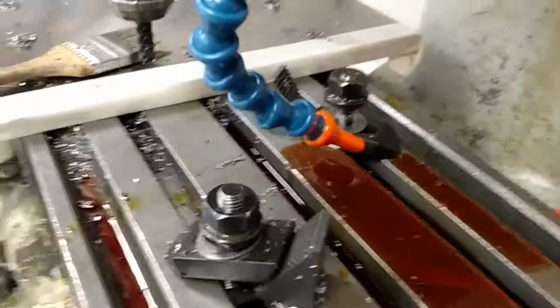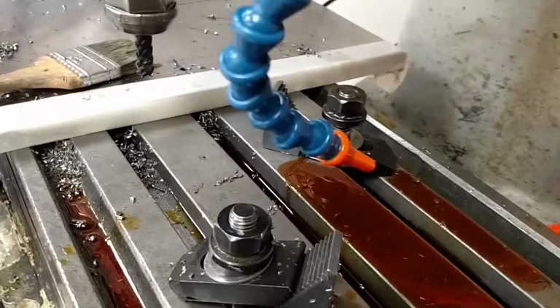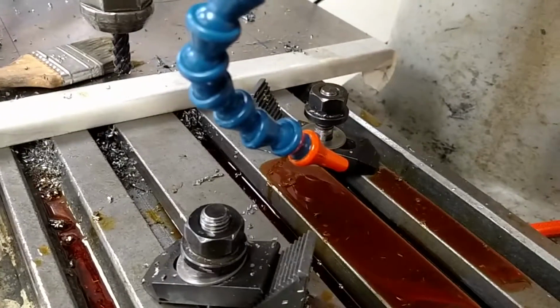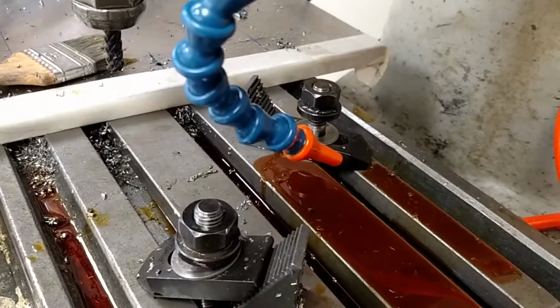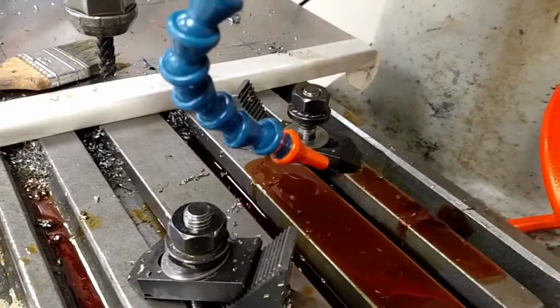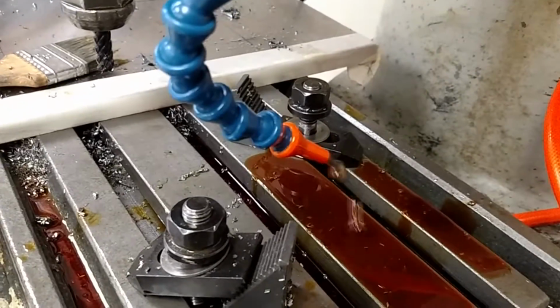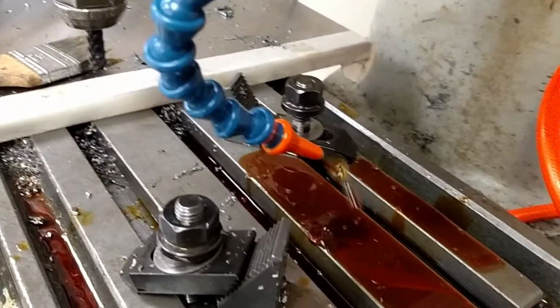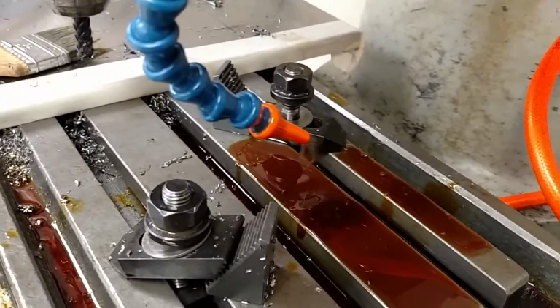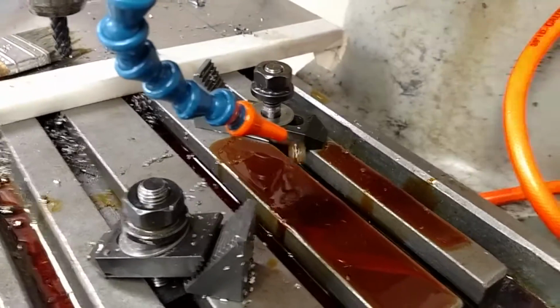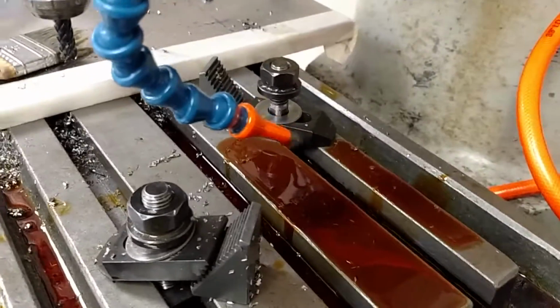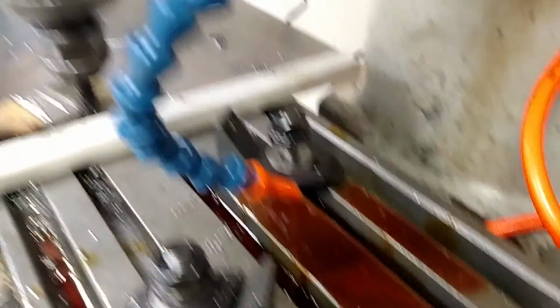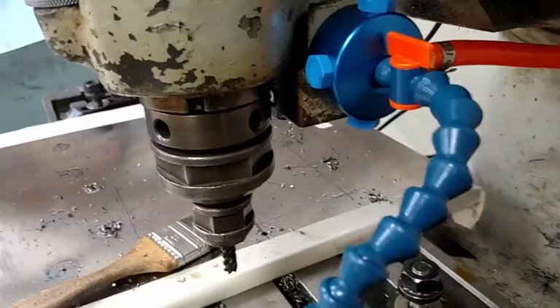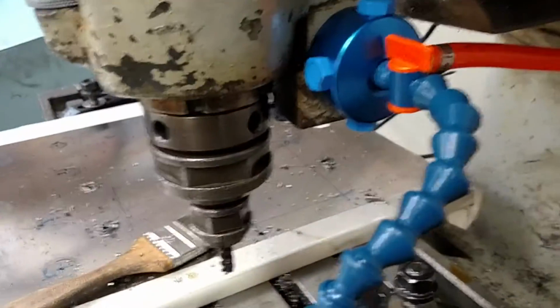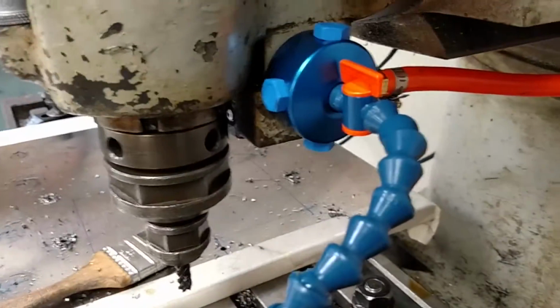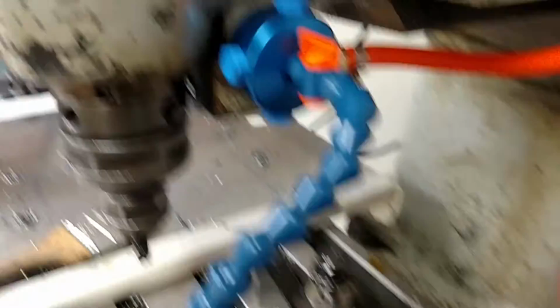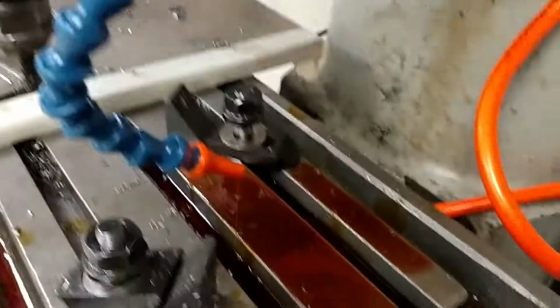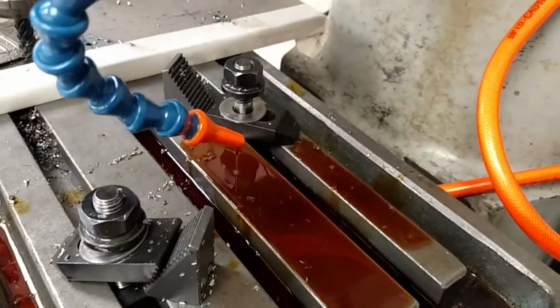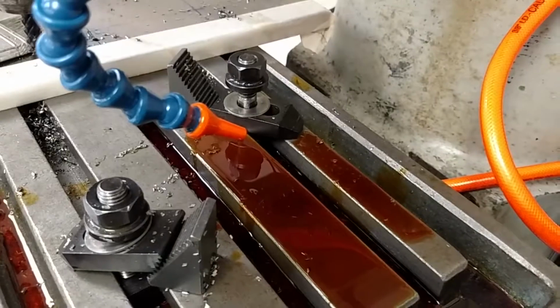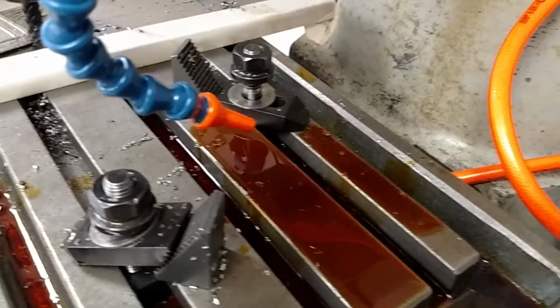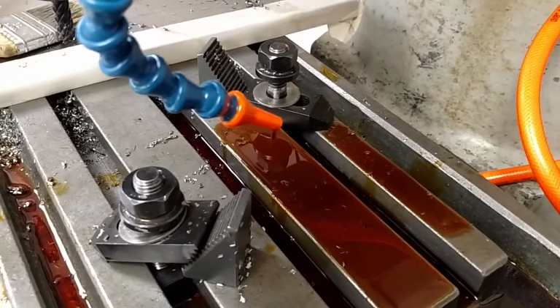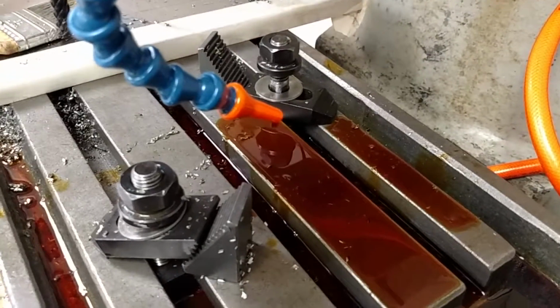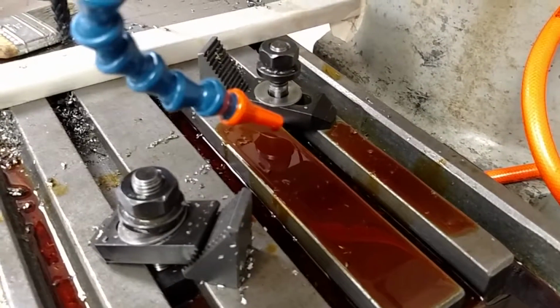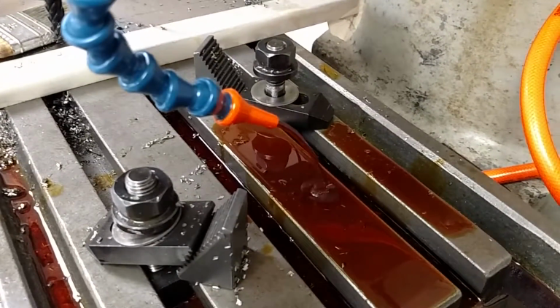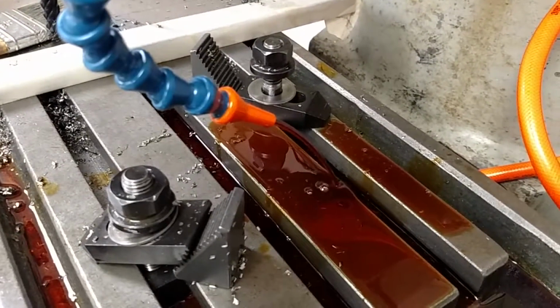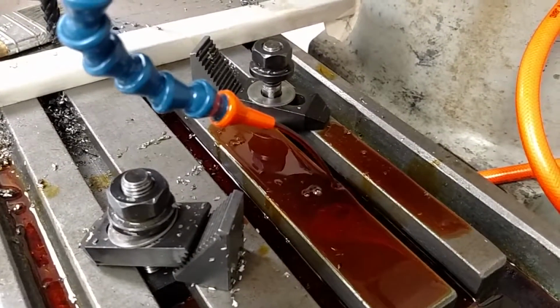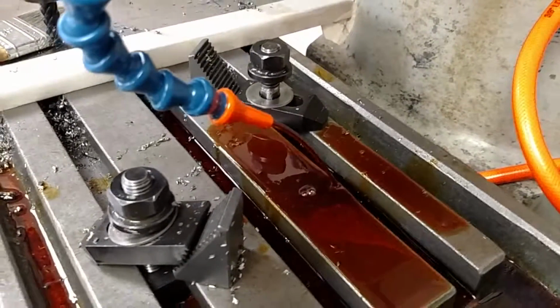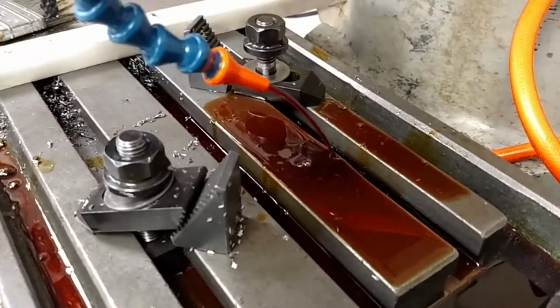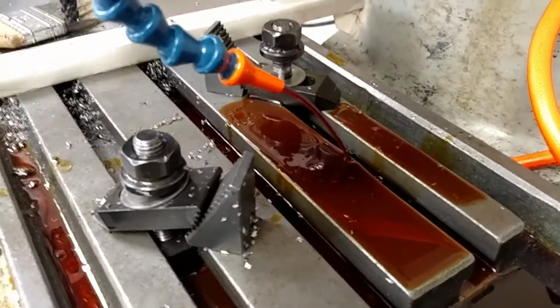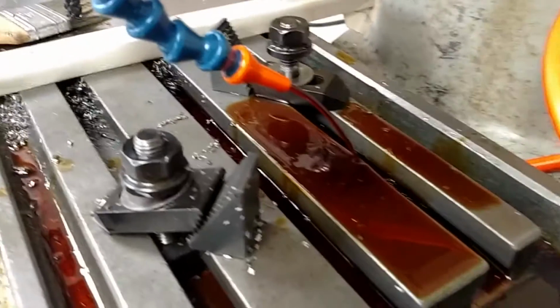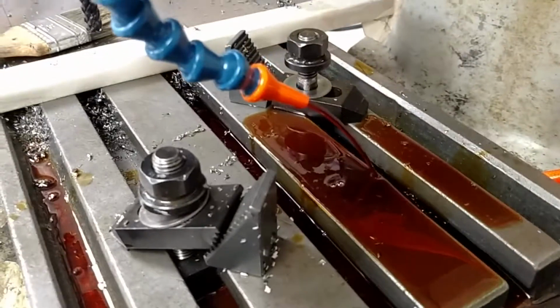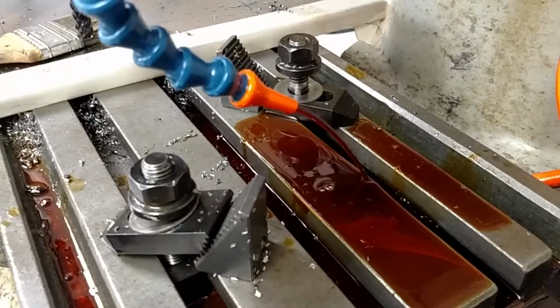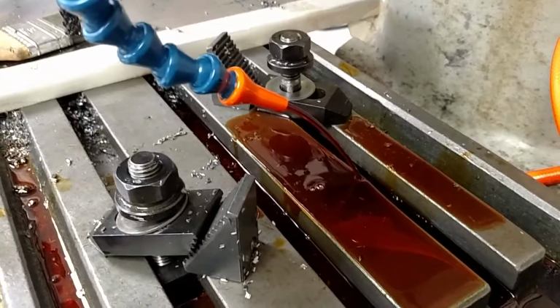There we go. I had the valve closed — the valve up there. Silly mistake. All right, there we go. Got some fluid flowing.